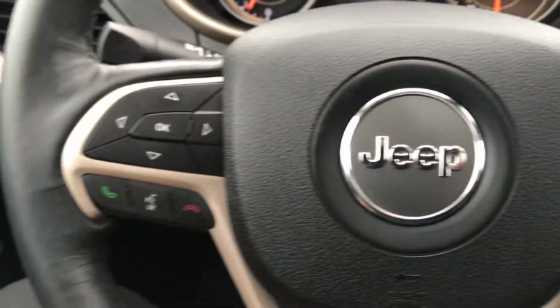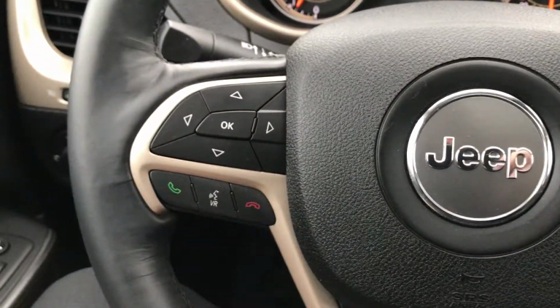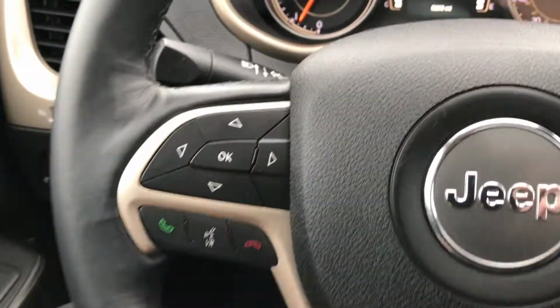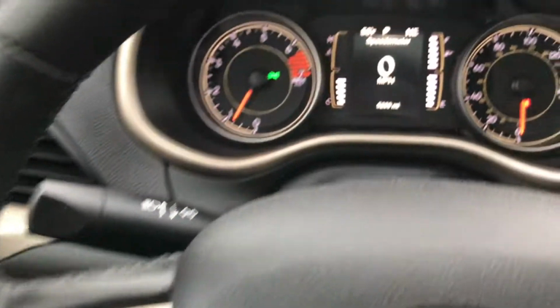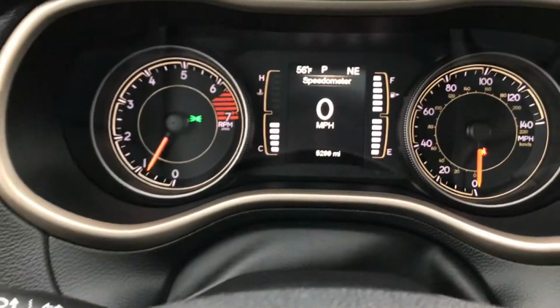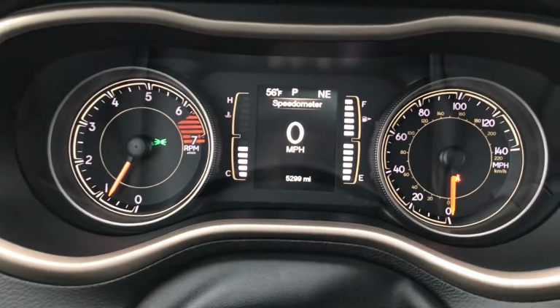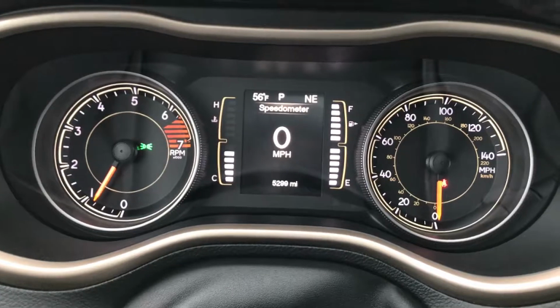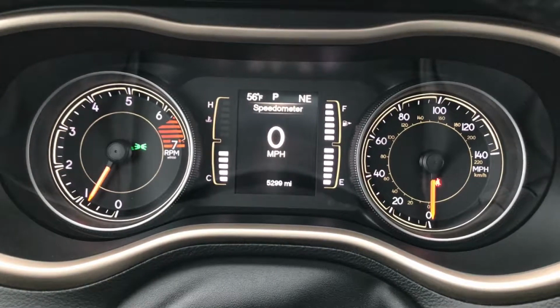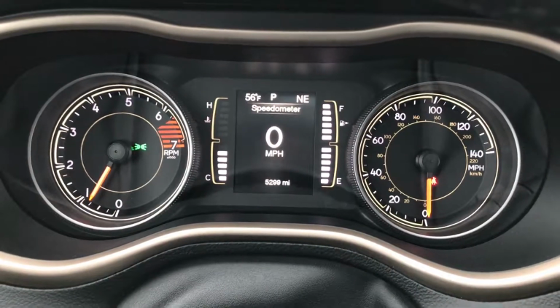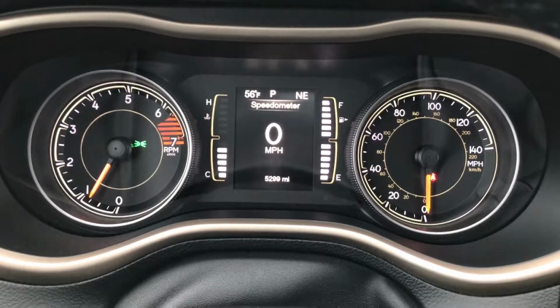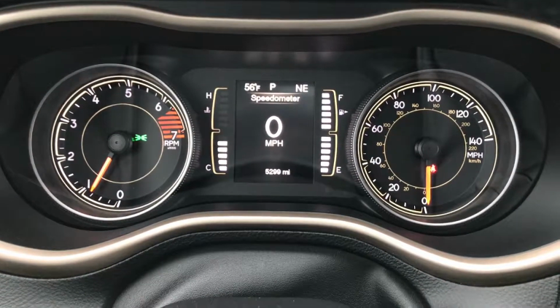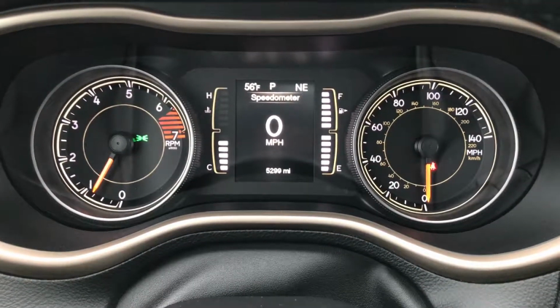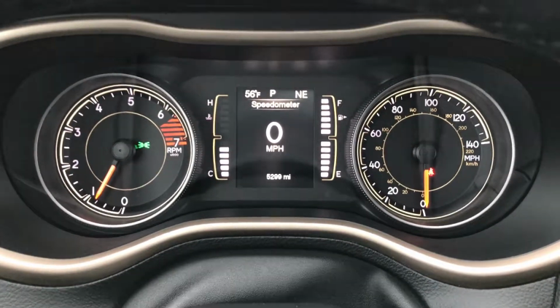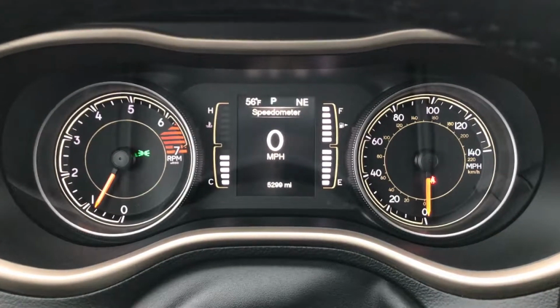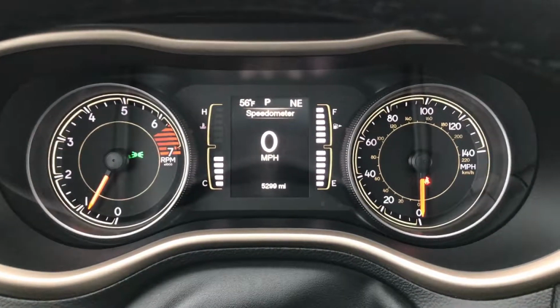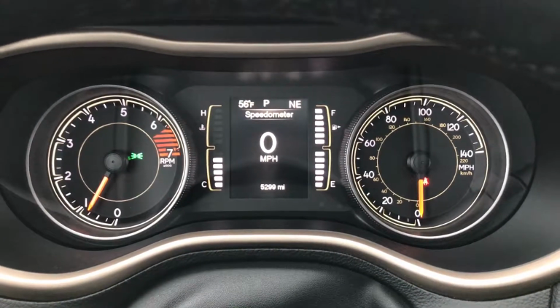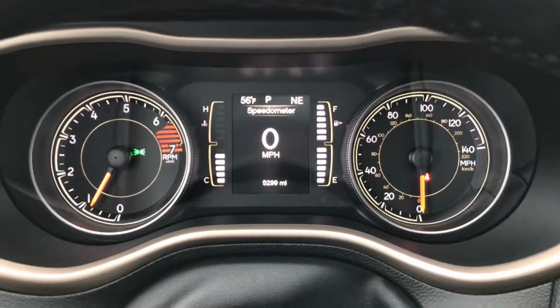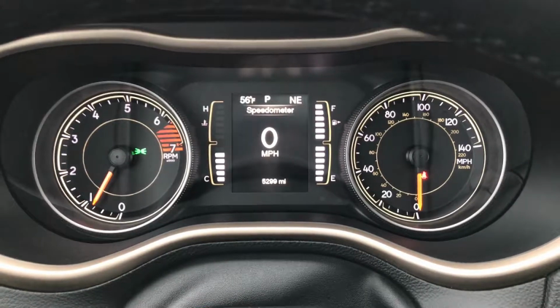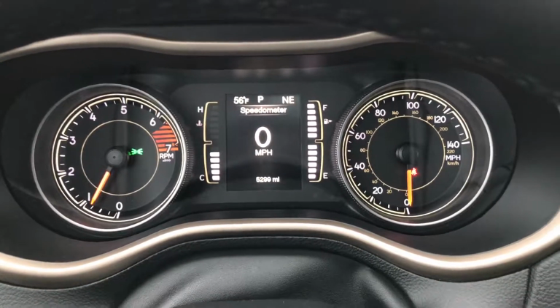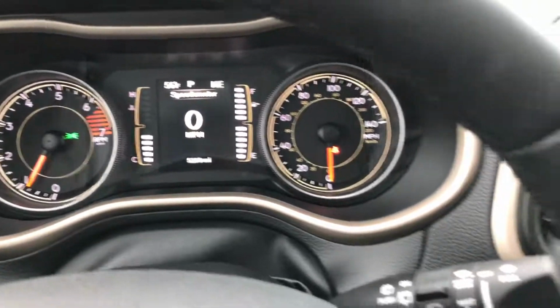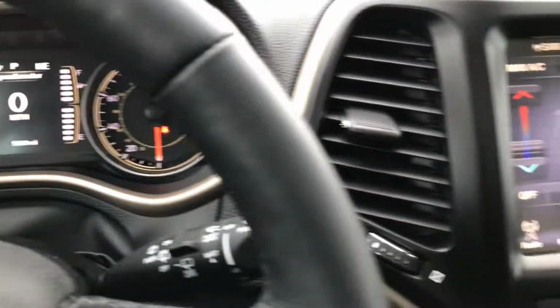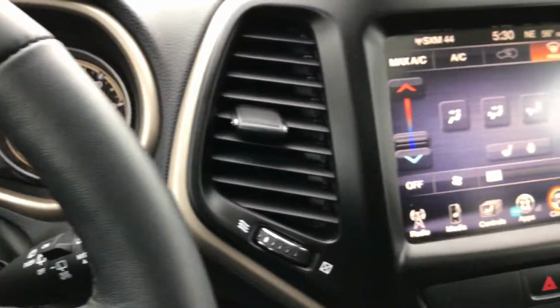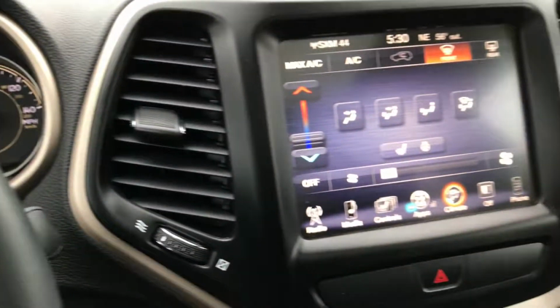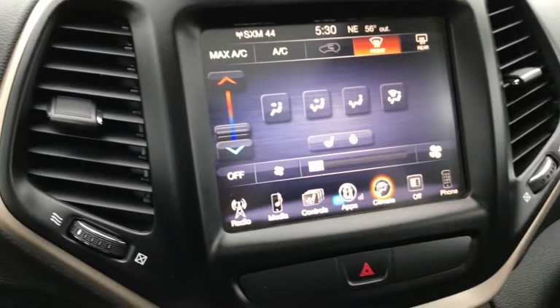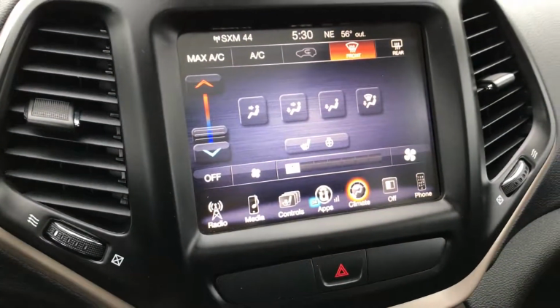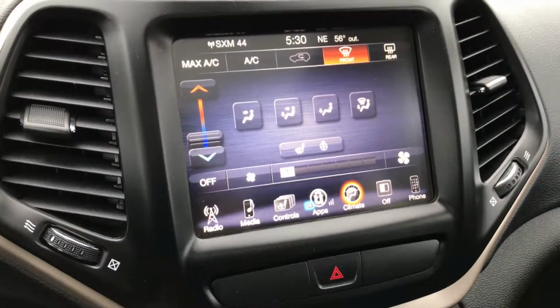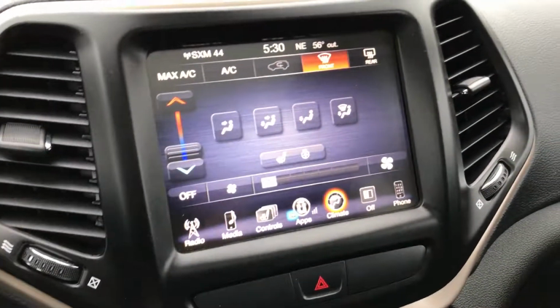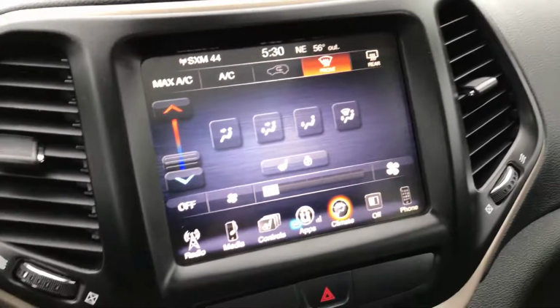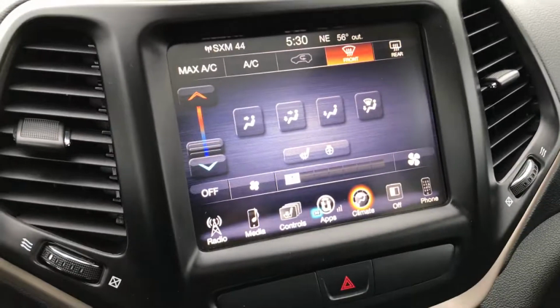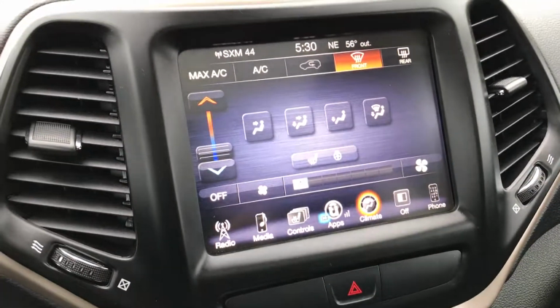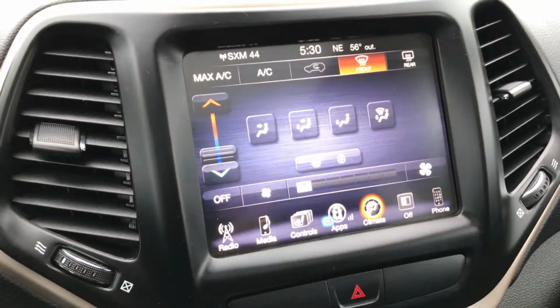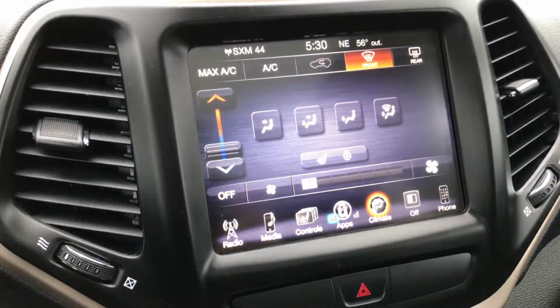It has Bluetooth and cruise controls, and at the moment this vehicle has 5,299 miles. You can see it does have a digital speedometer, compass, and temperature display. You get the 8.4-inch touch screen radio.